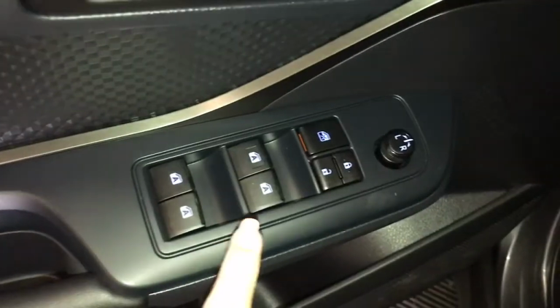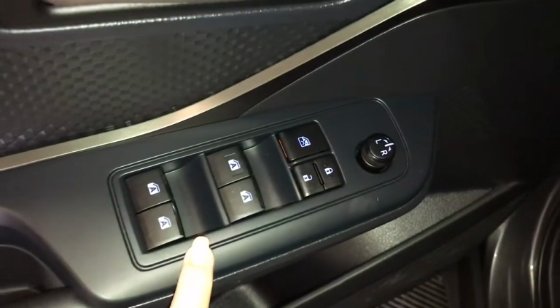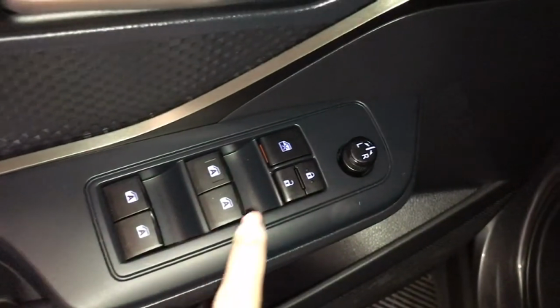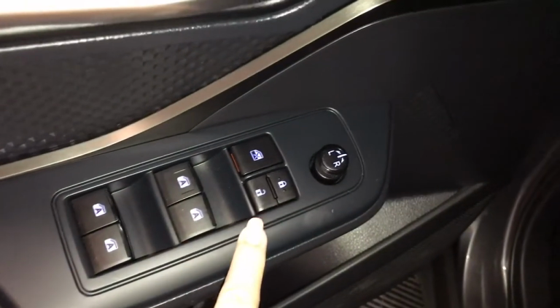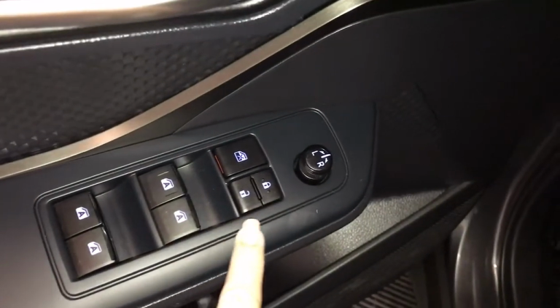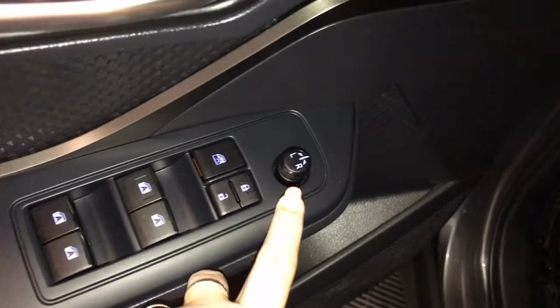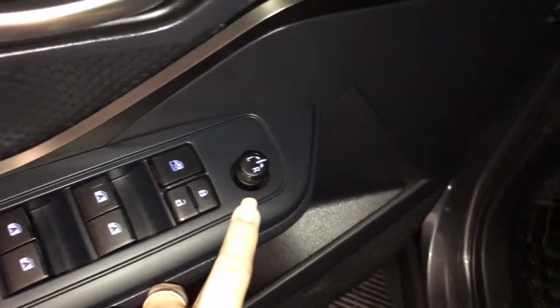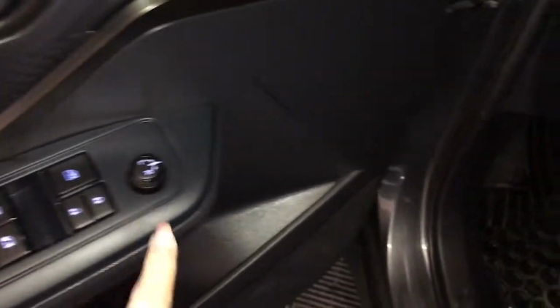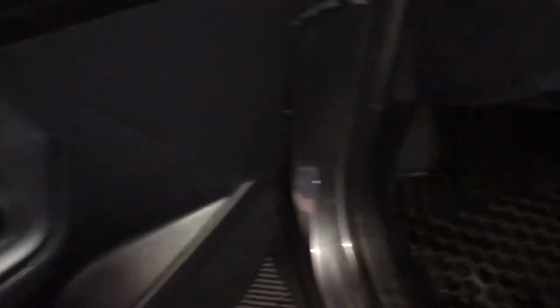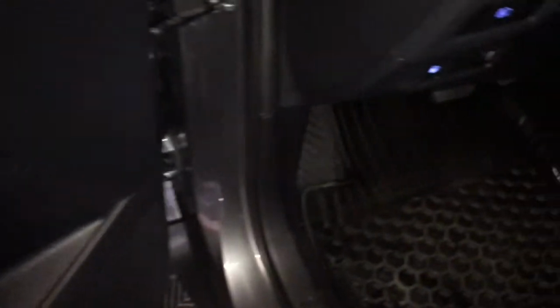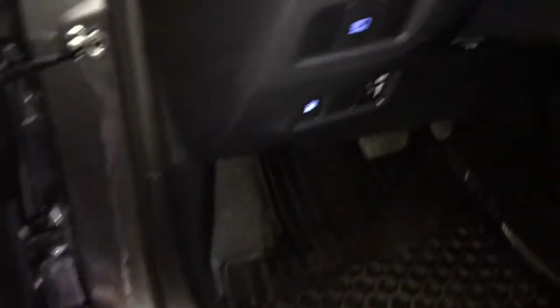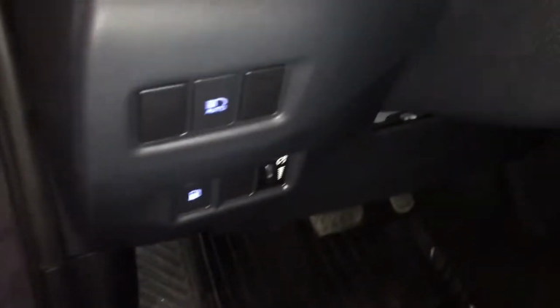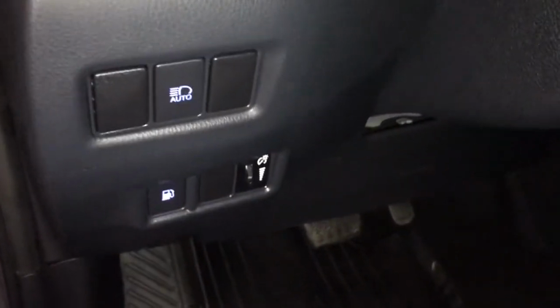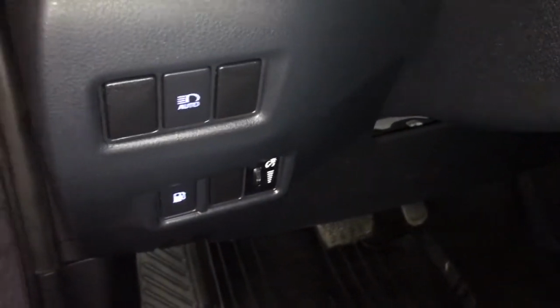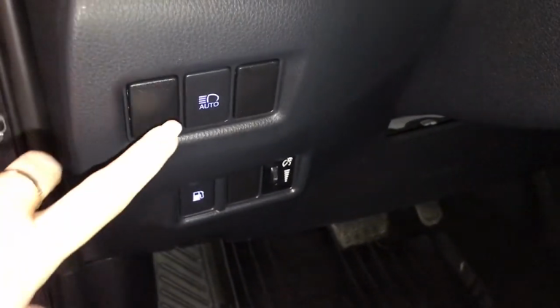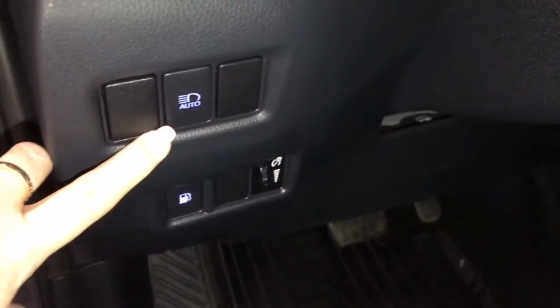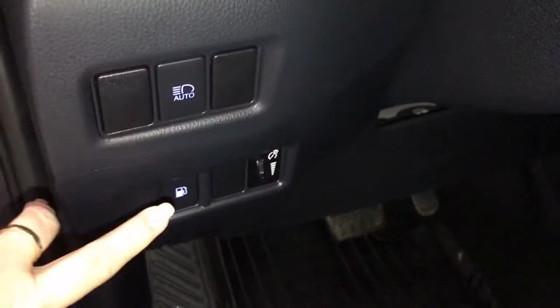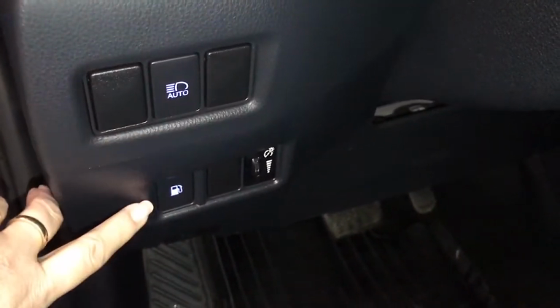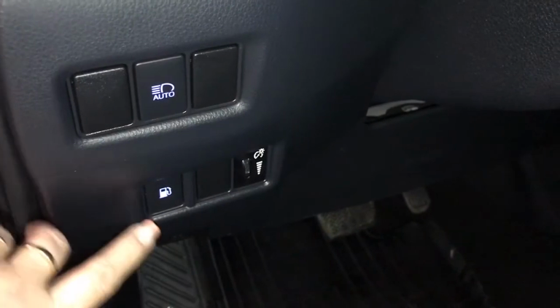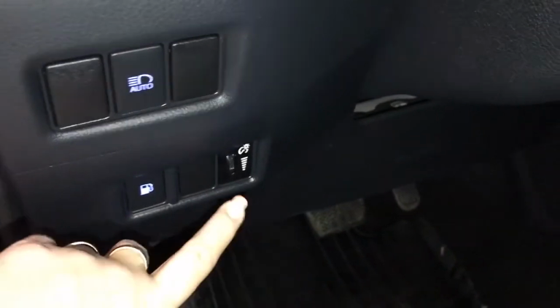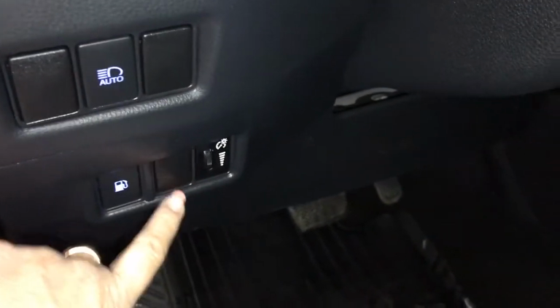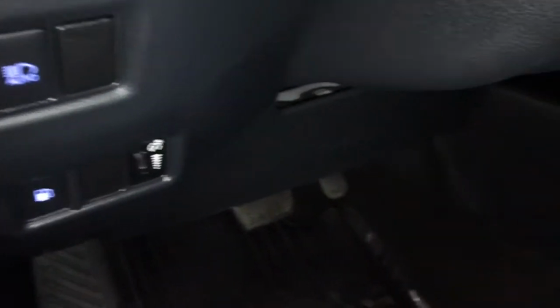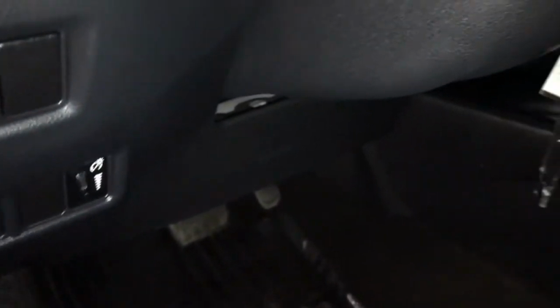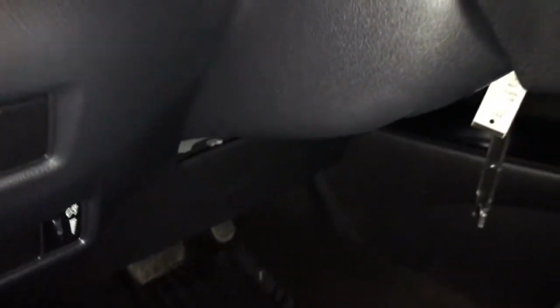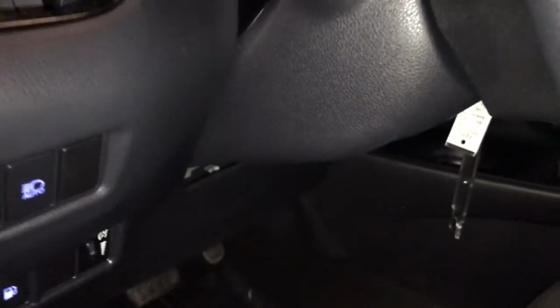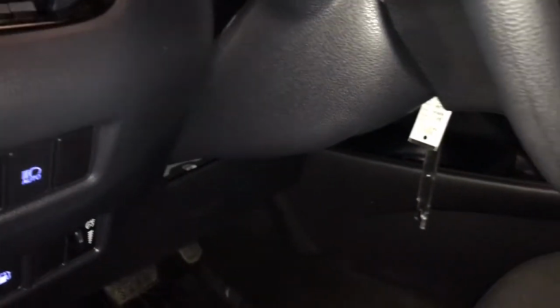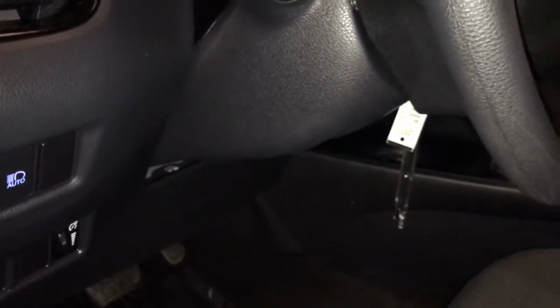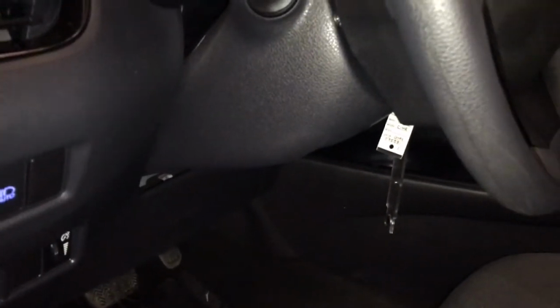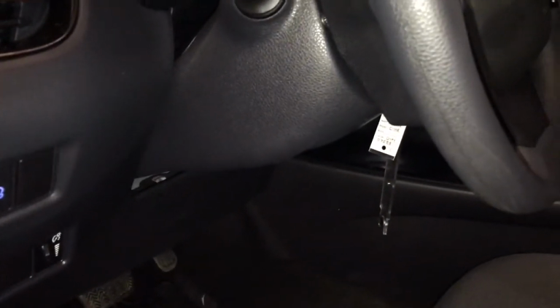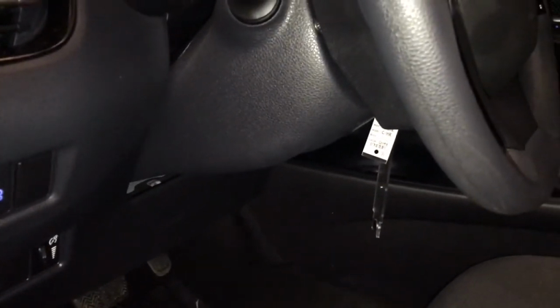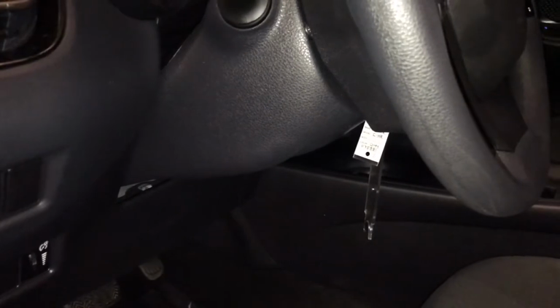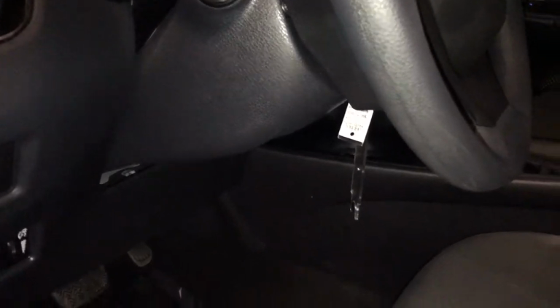Power windows, power locks, power mirrors. On your dash you have auto high beam, fuel door release, dash lighting, and the steering wheel is tilt and telescopic, manually adjustable.